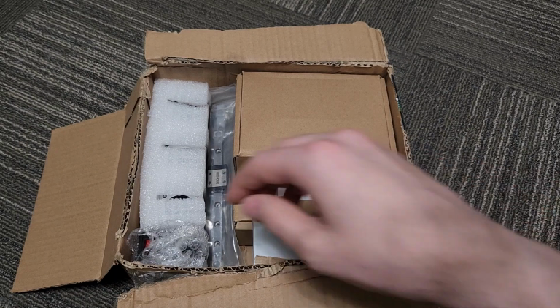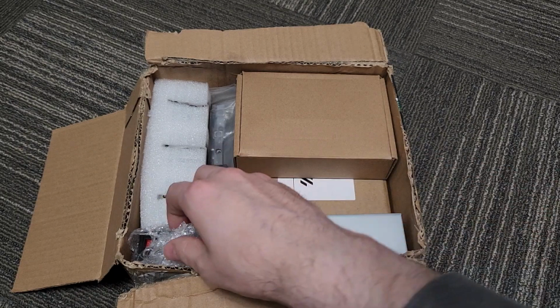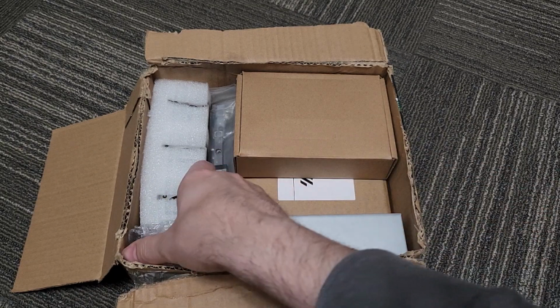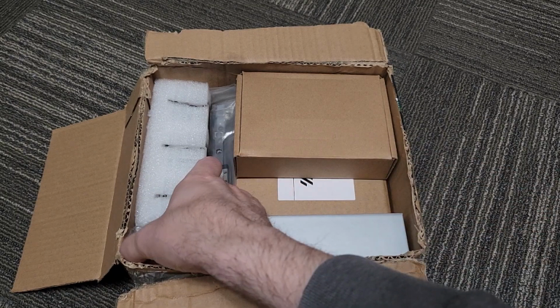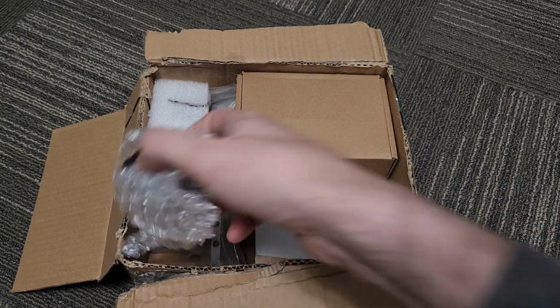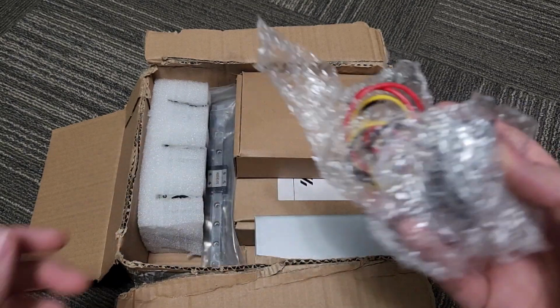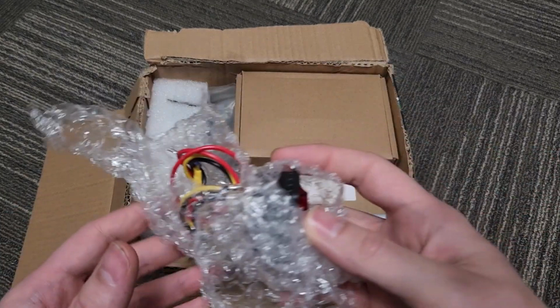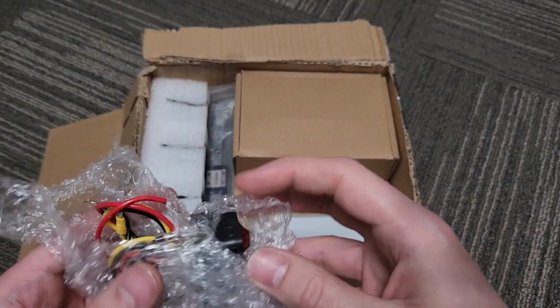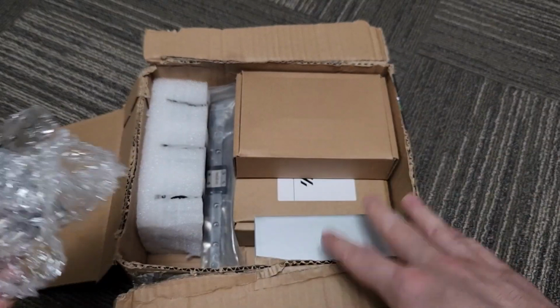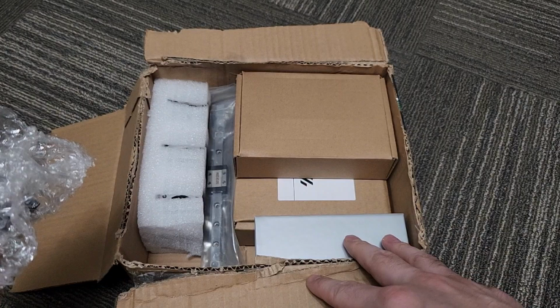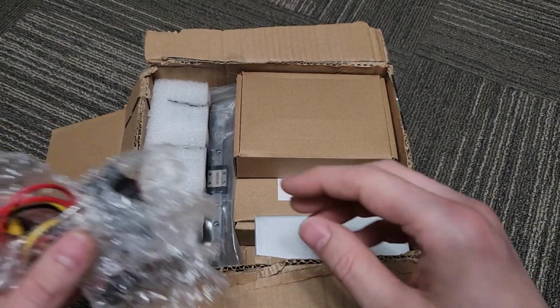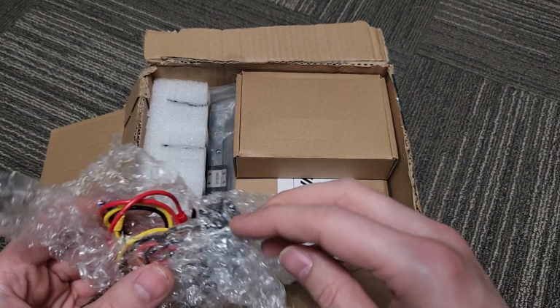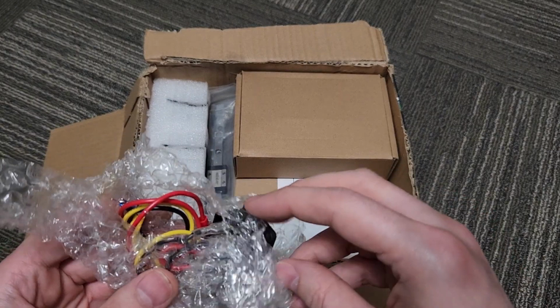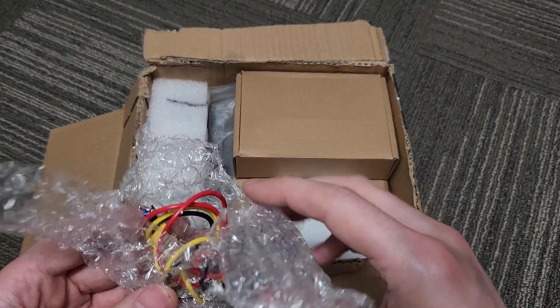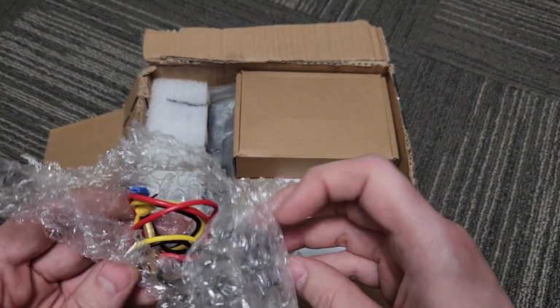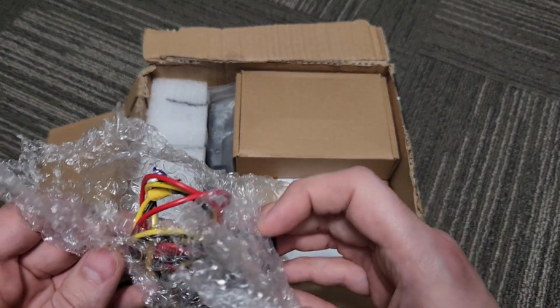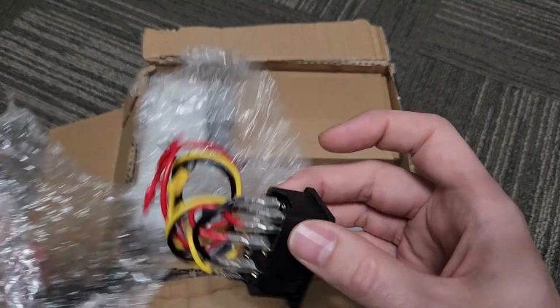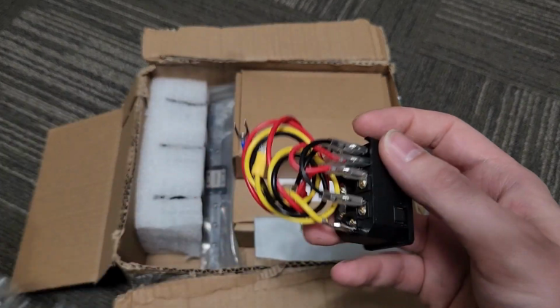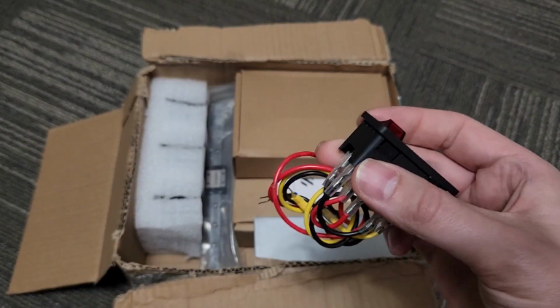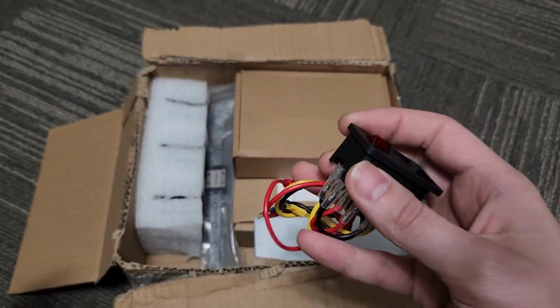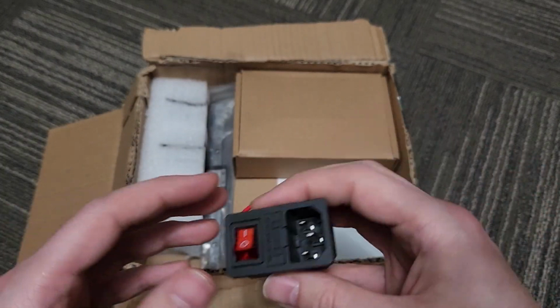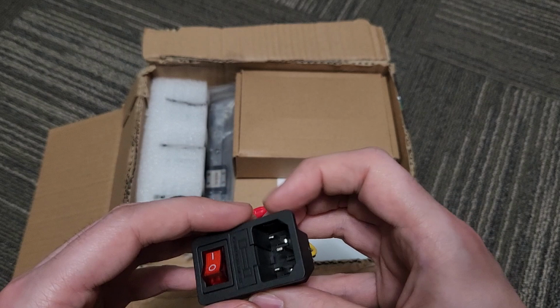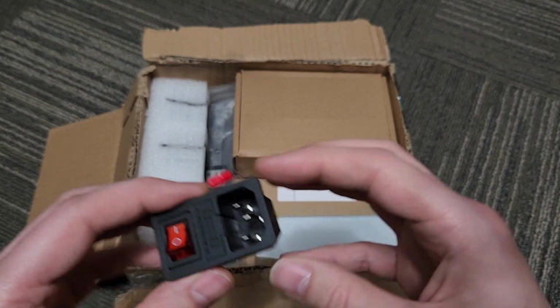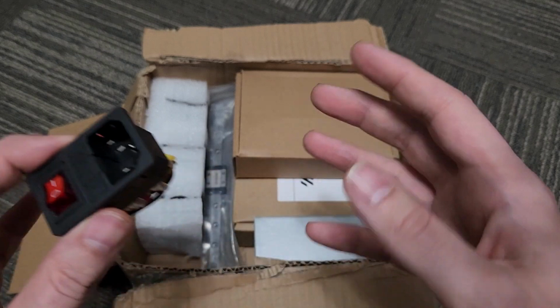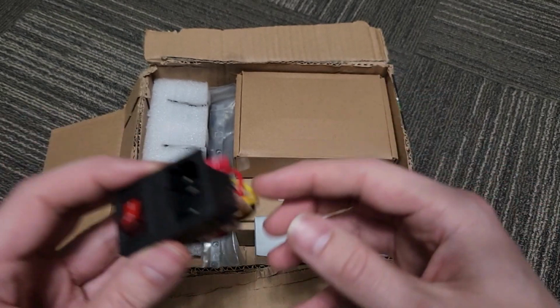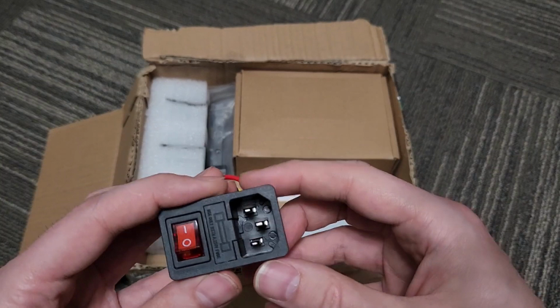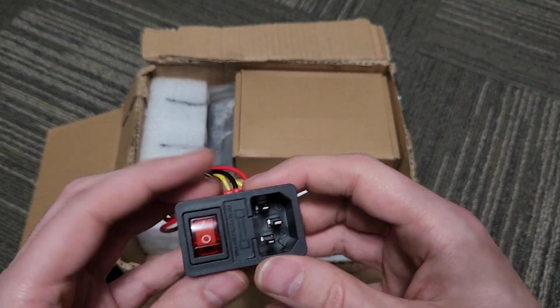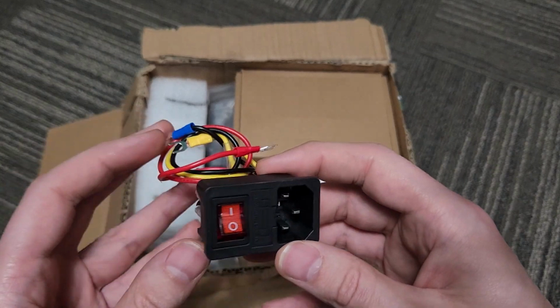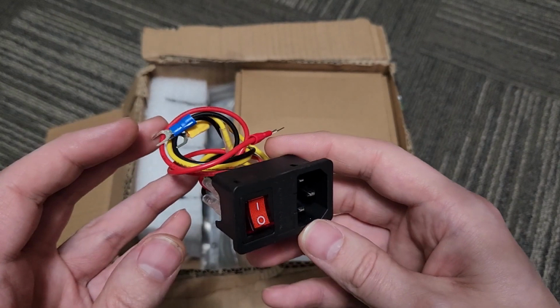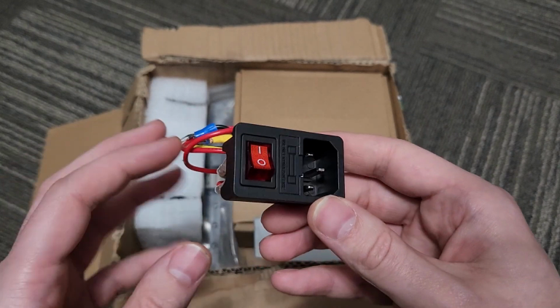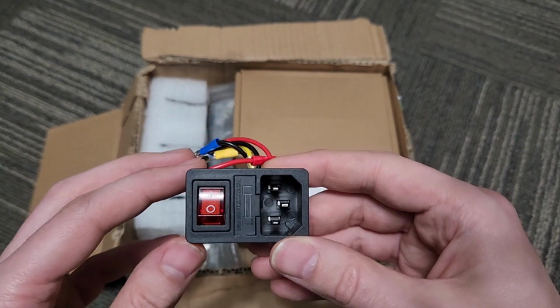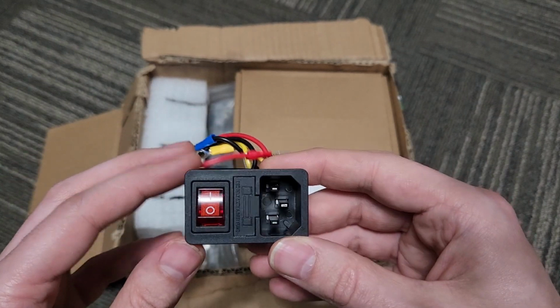We have our AC inlet. My beta kit does not include a power supply, so just know that you will be getting a power supply with the actual production kit. We have a nice AC inlet here.